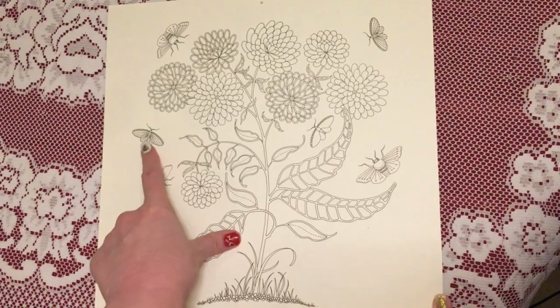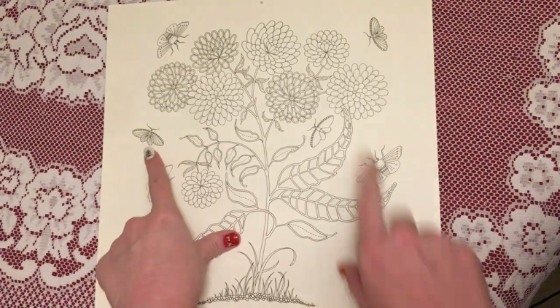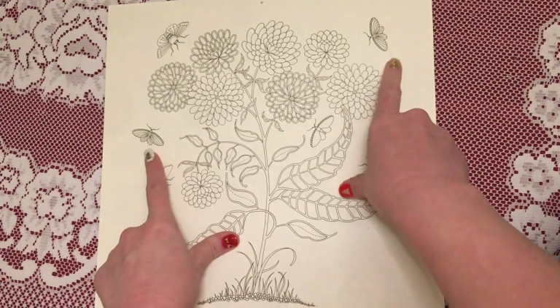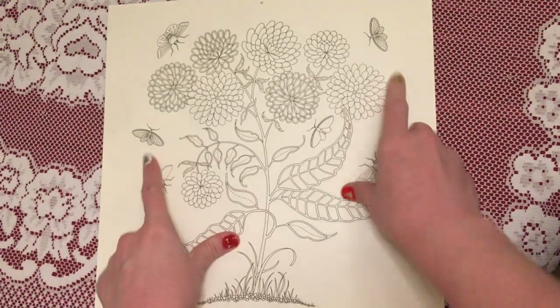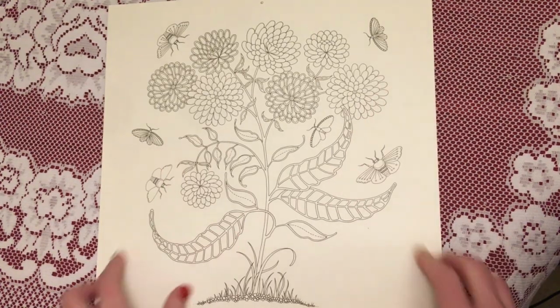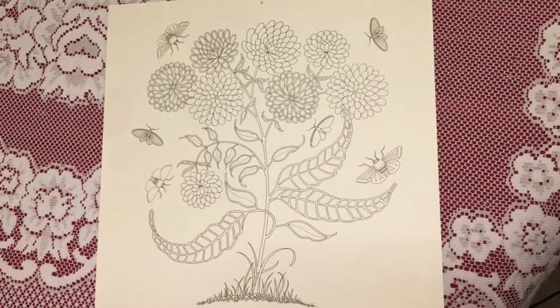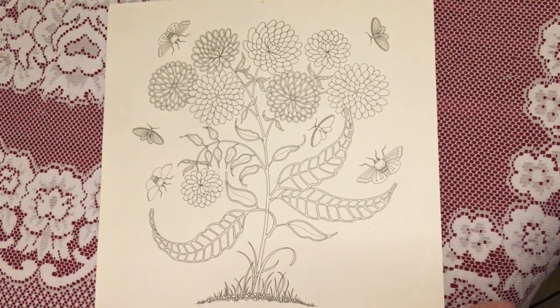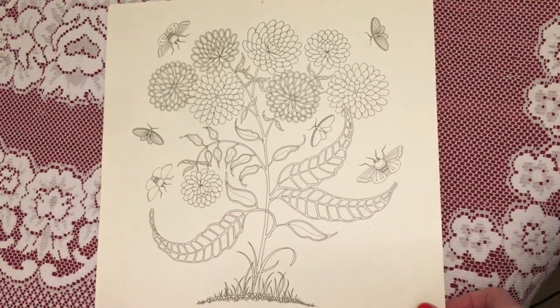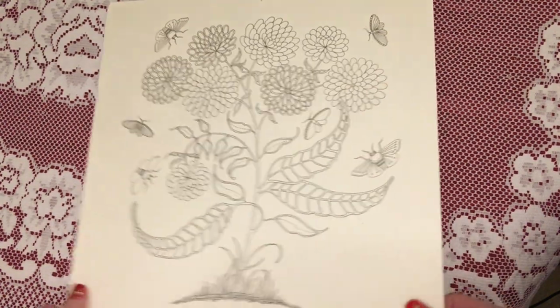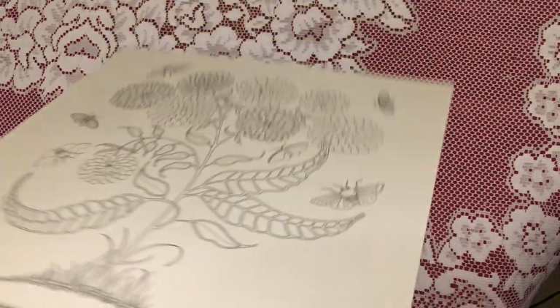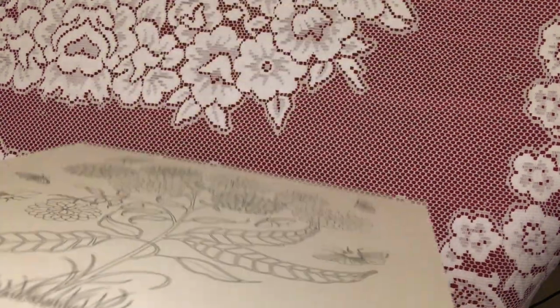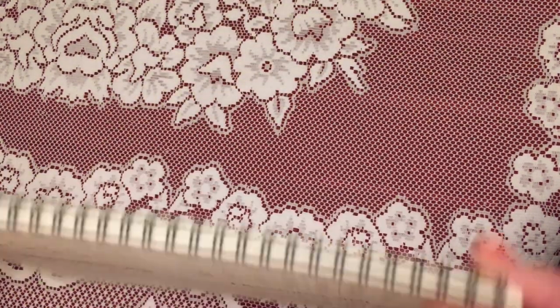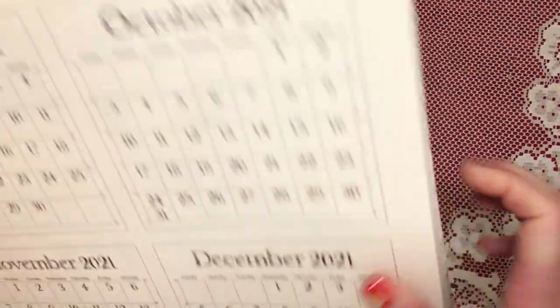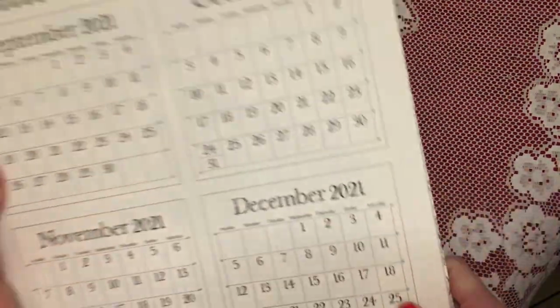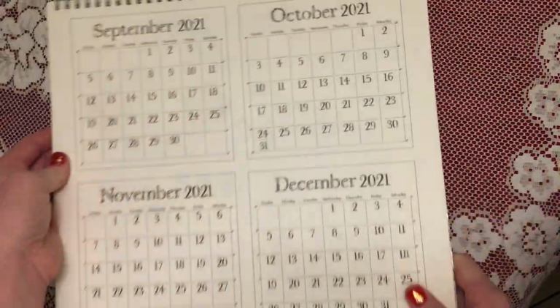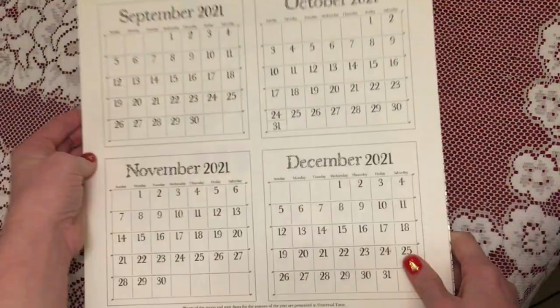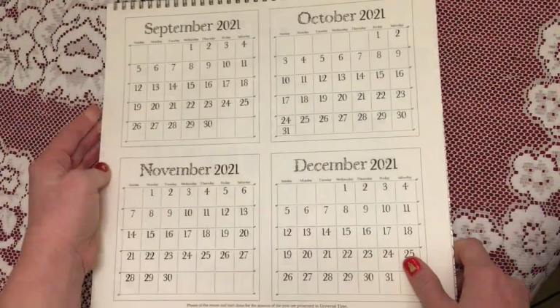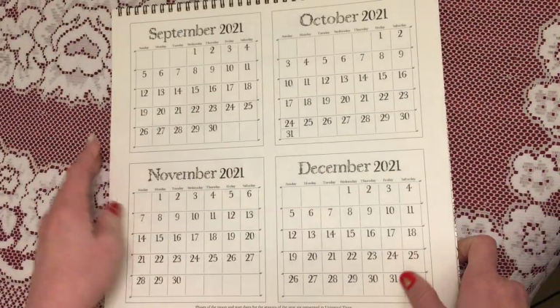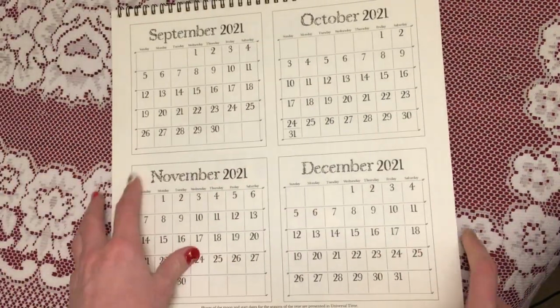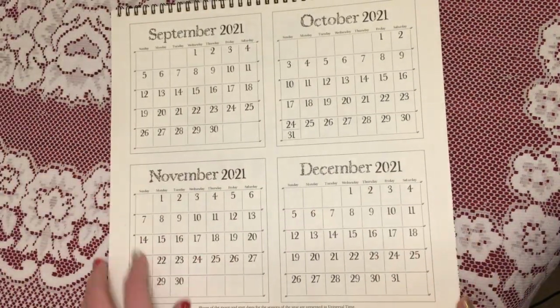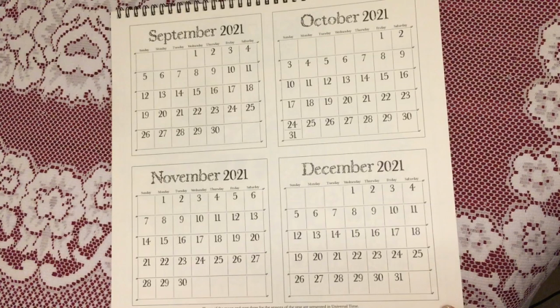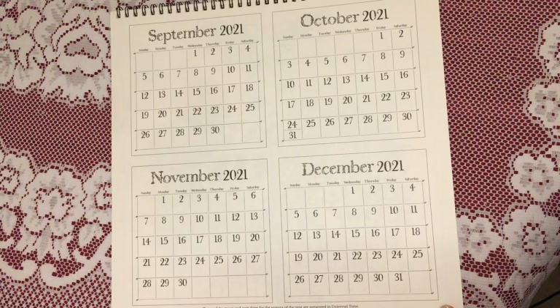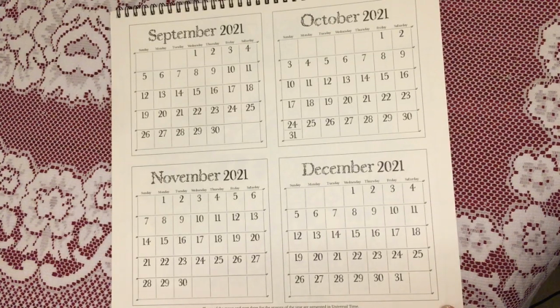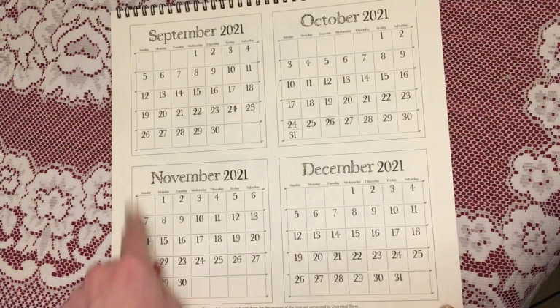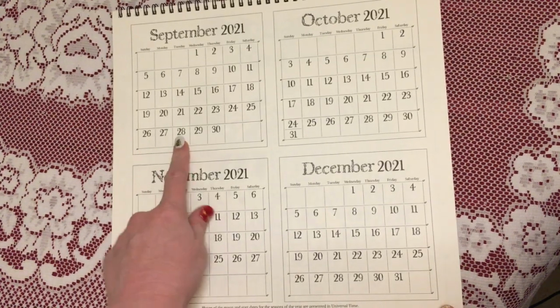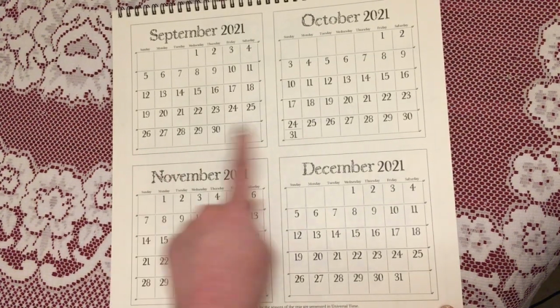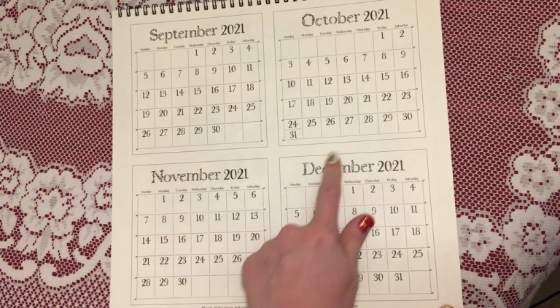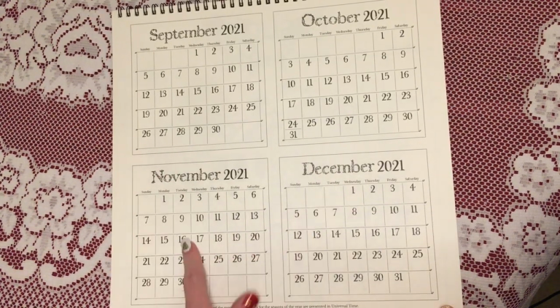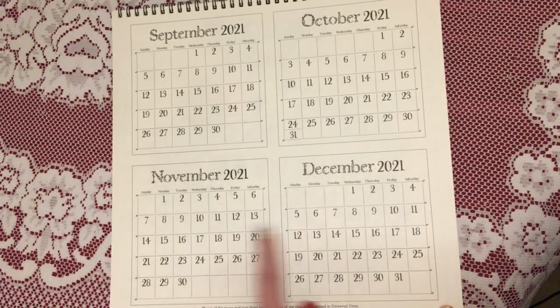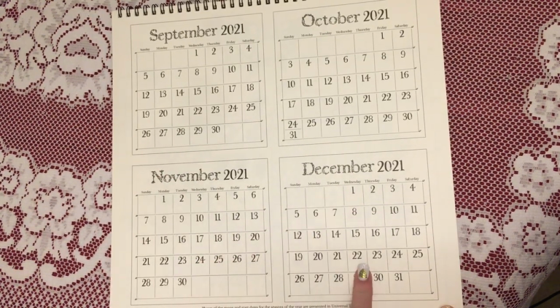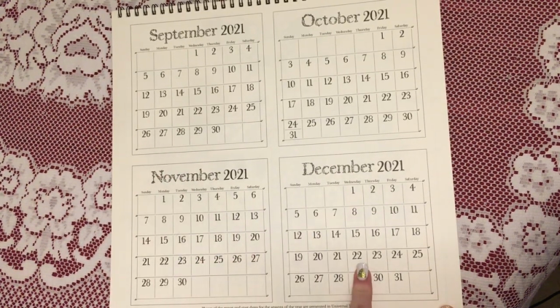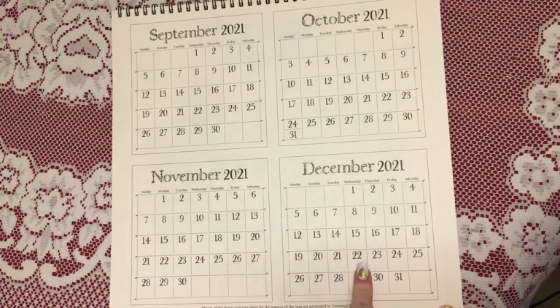I think these ones are butterflies, and then on the opposite side of that you've got the end of this year: September, October, November, December.